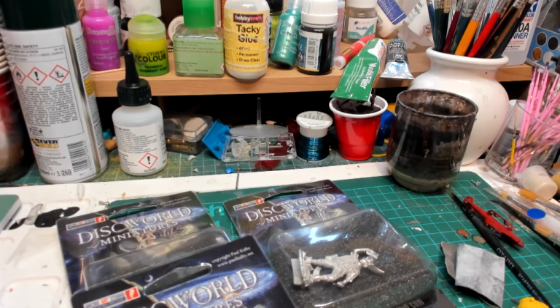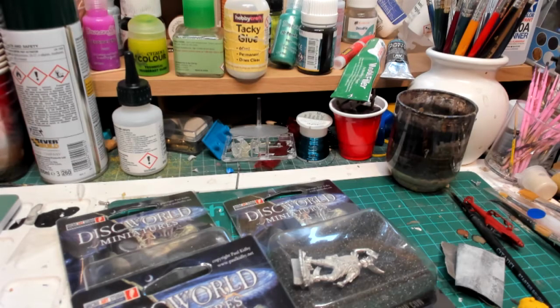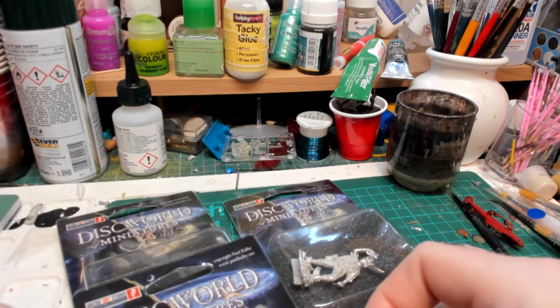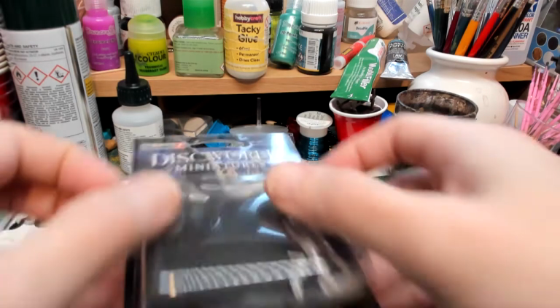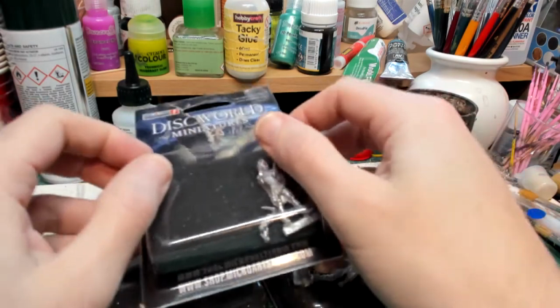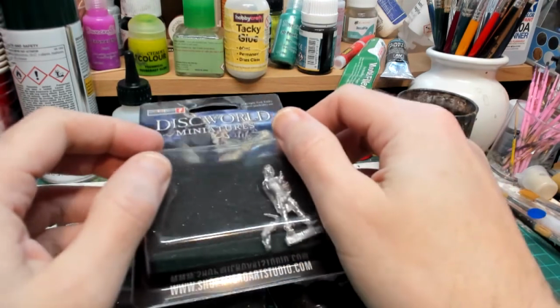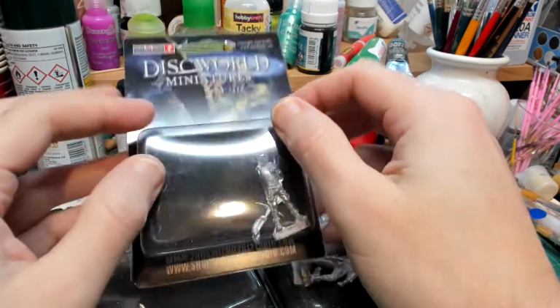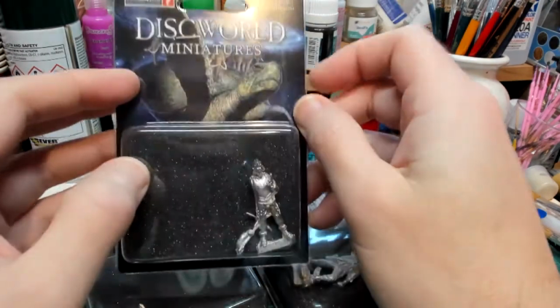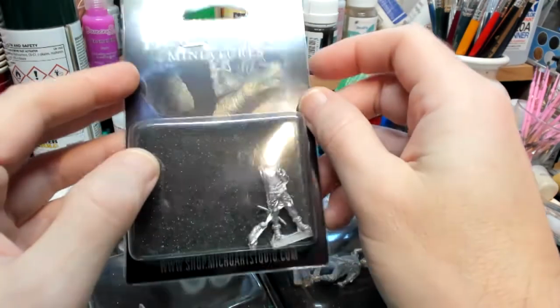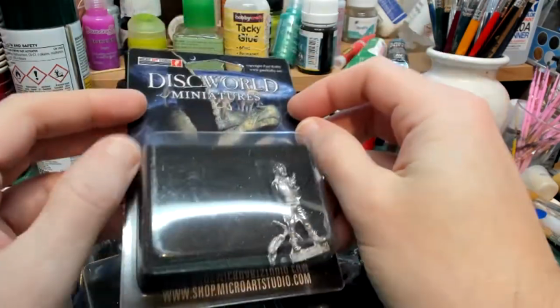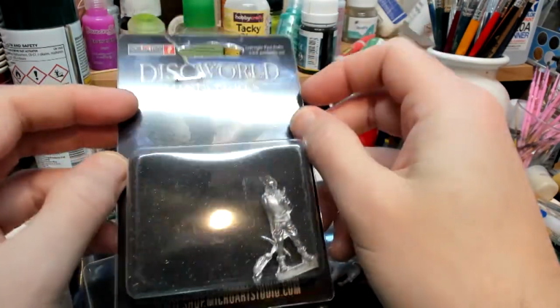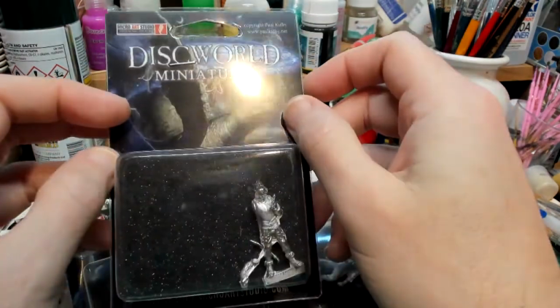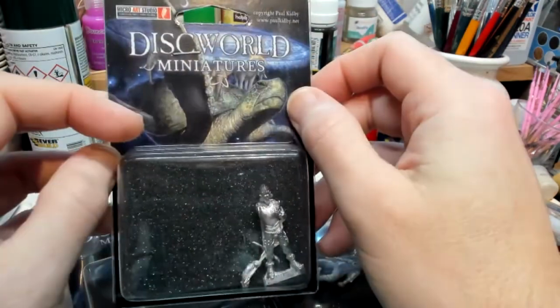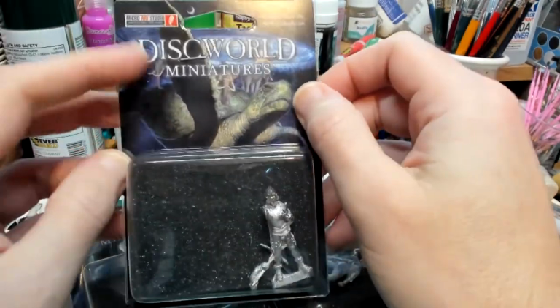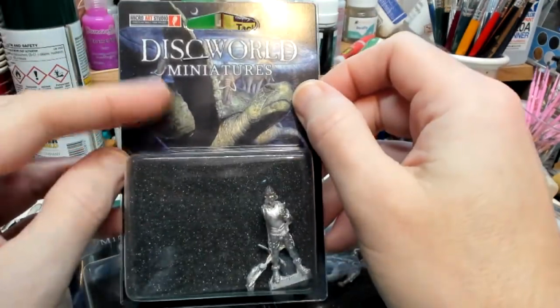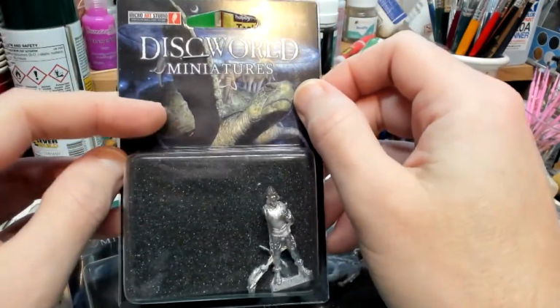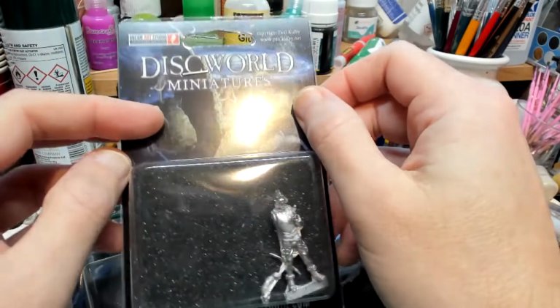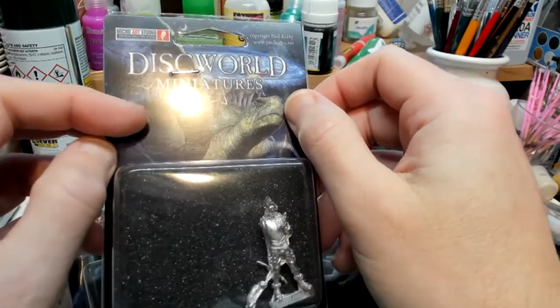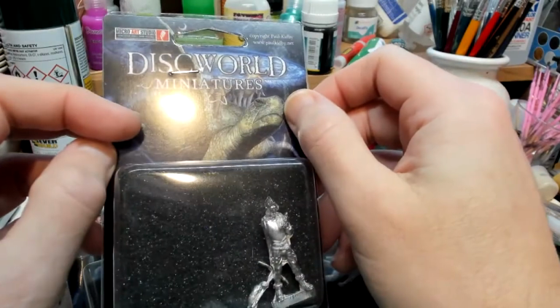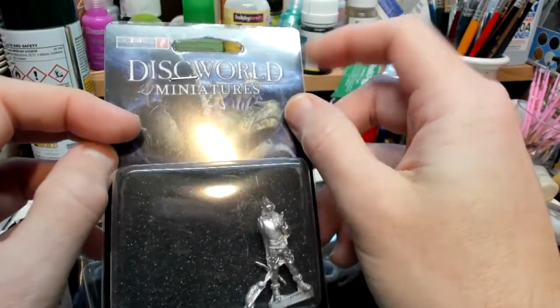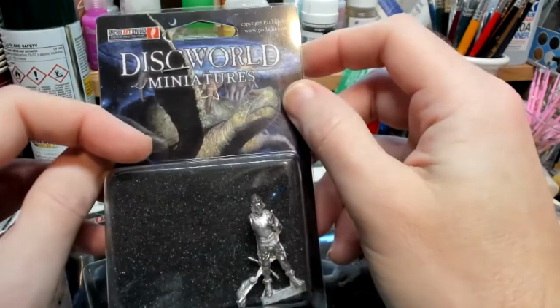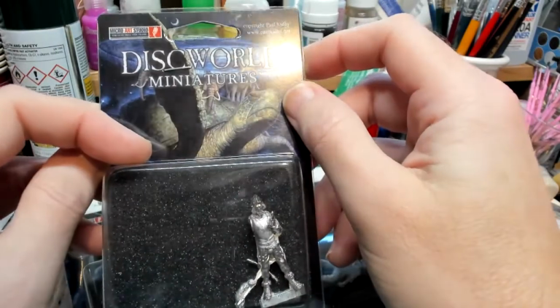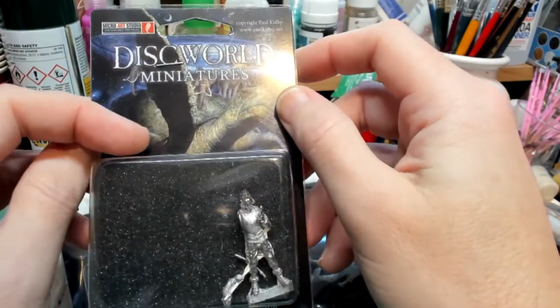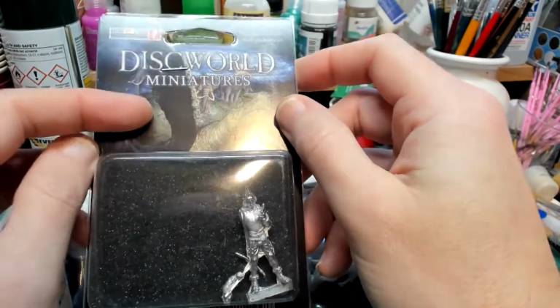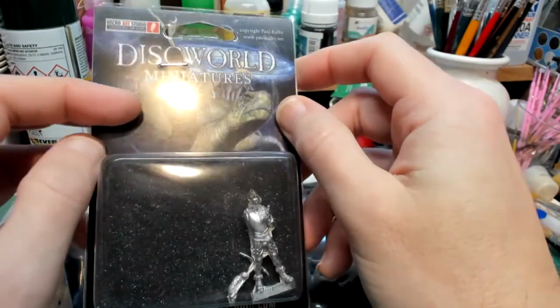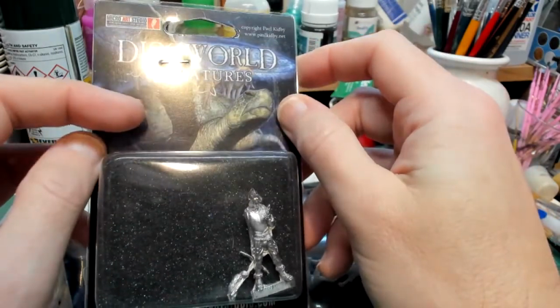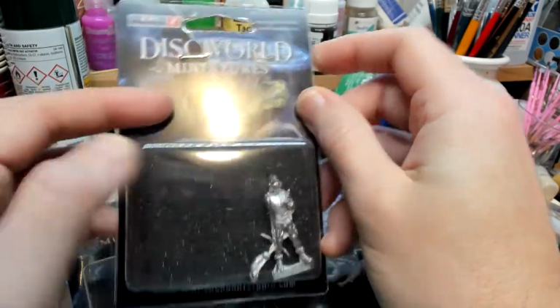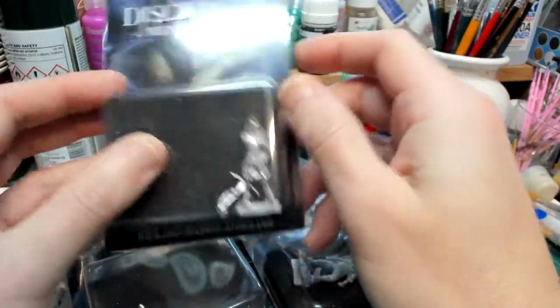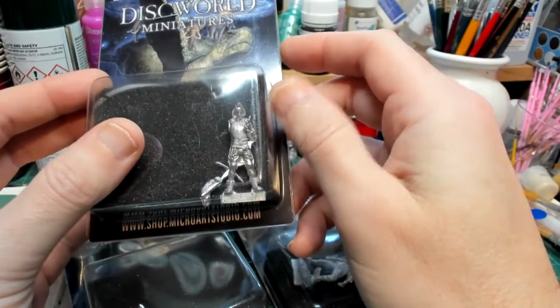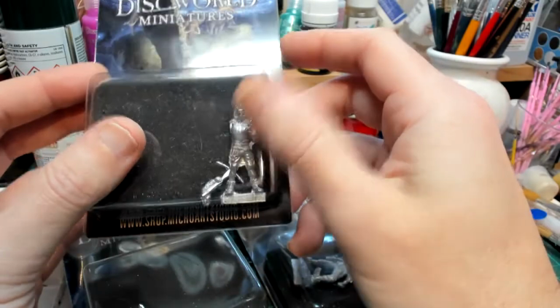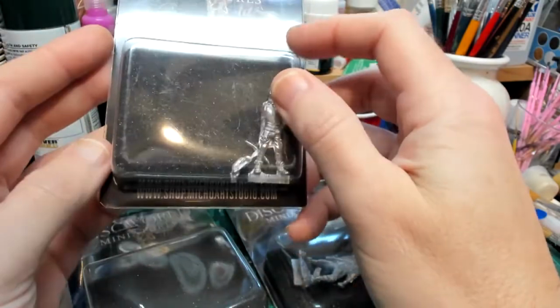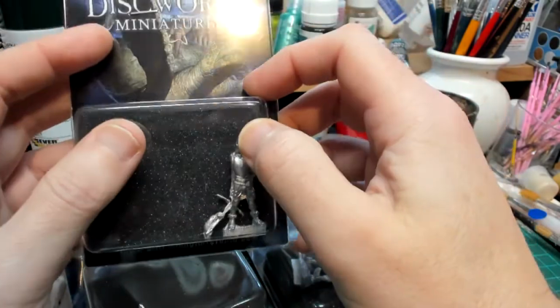So today I've got some Discworld figures. My wife is a big Terry Pratchett Discworld fan, so she was buying some stuff on the Discworld website and she noticed they had some figures, so I thought I'd have a go at them.